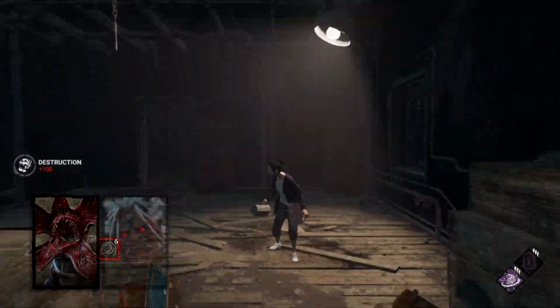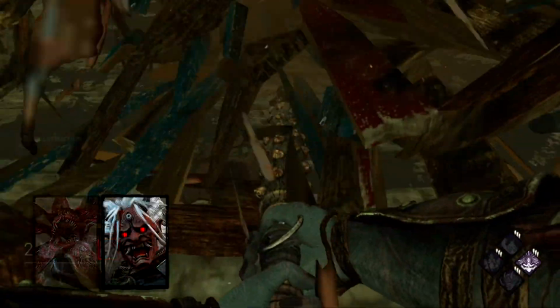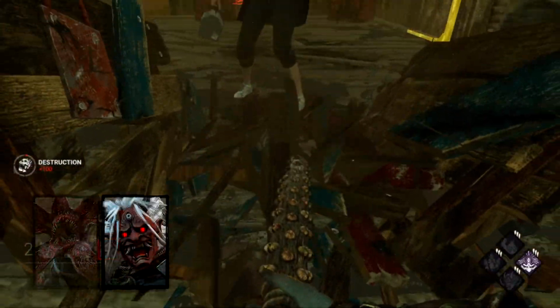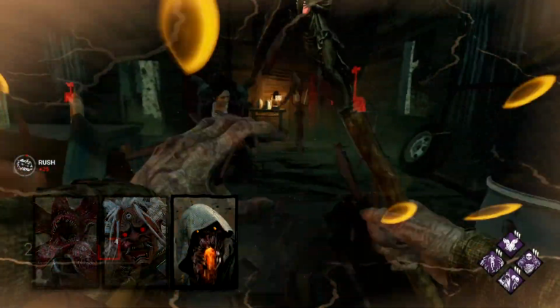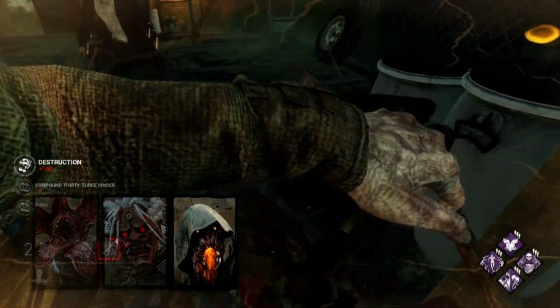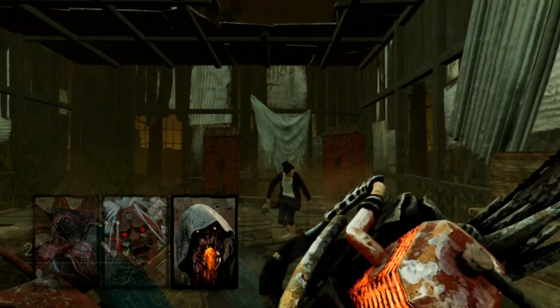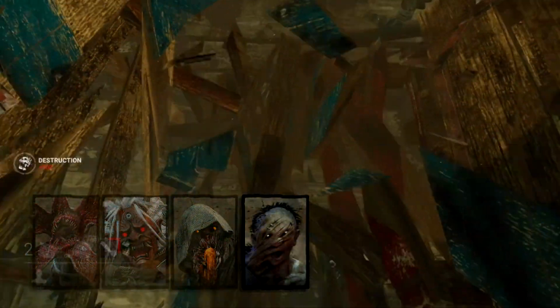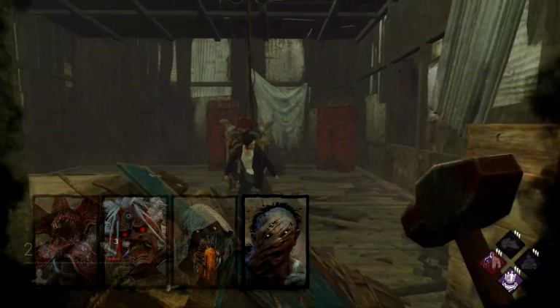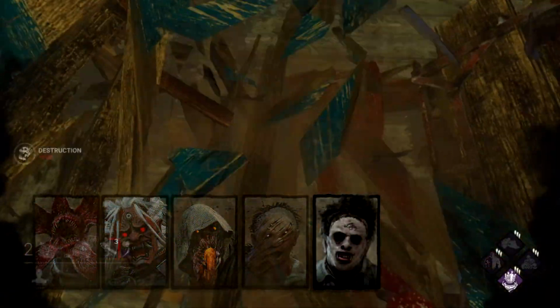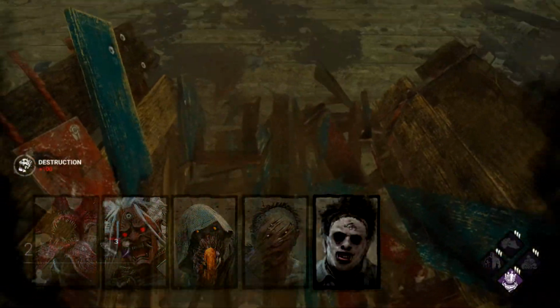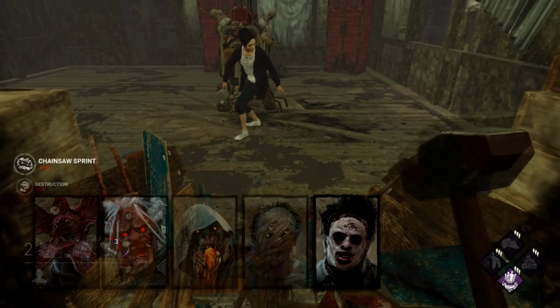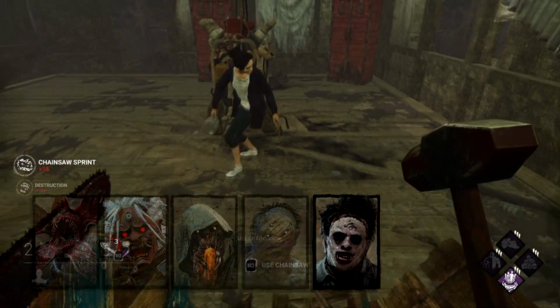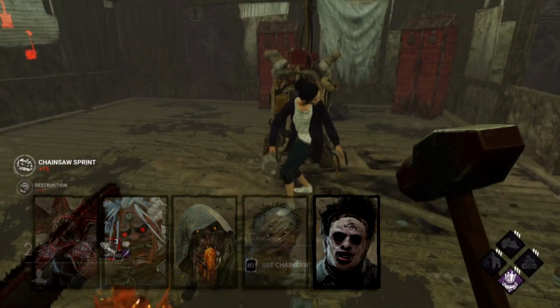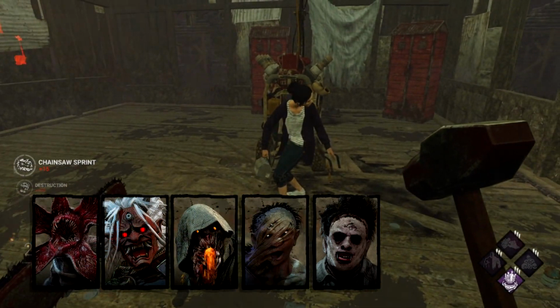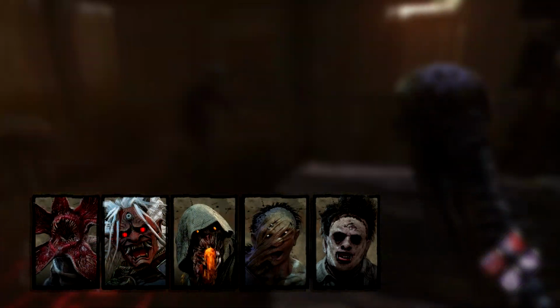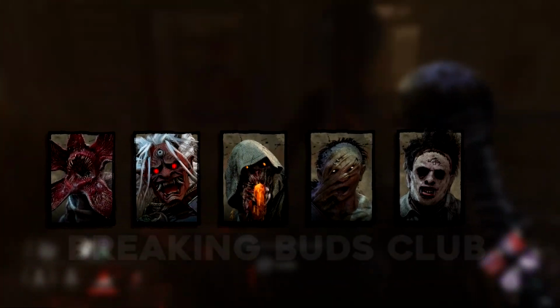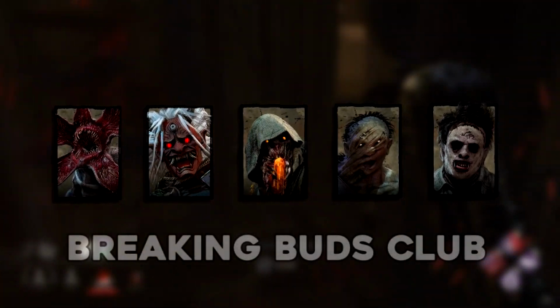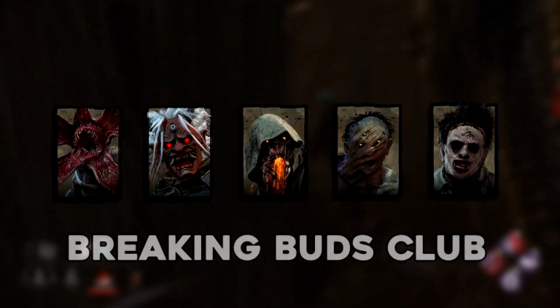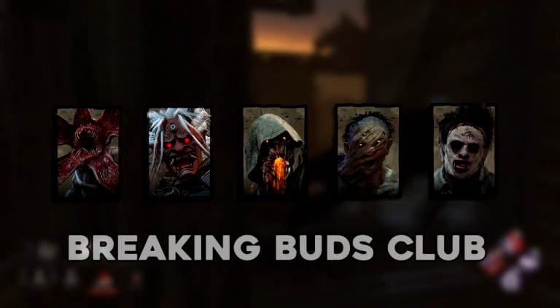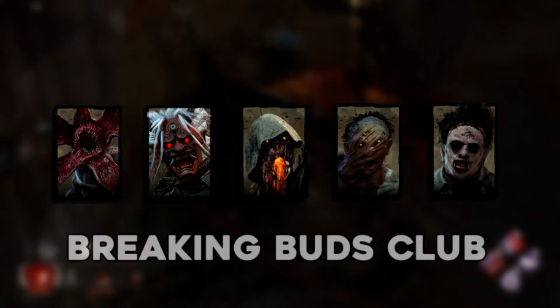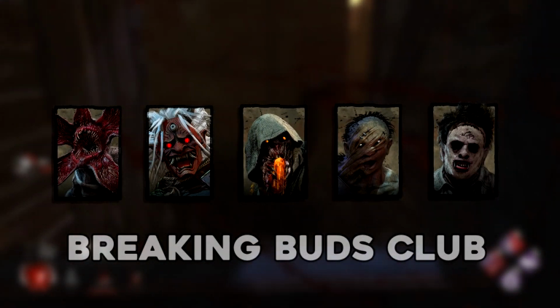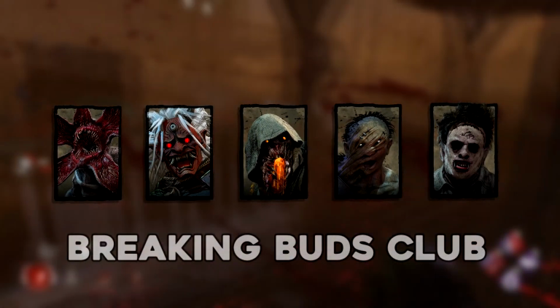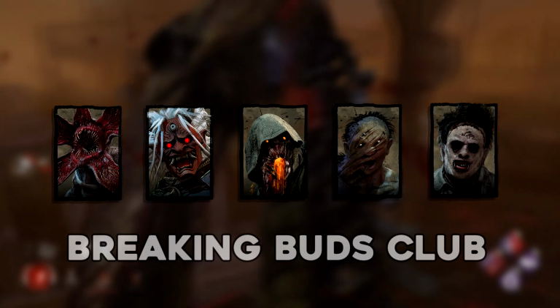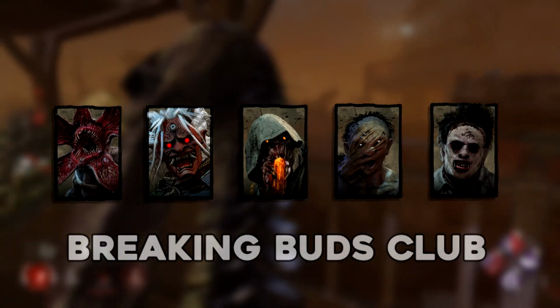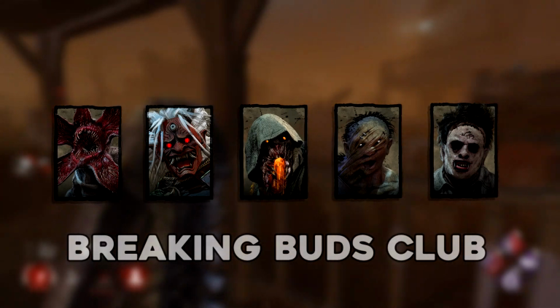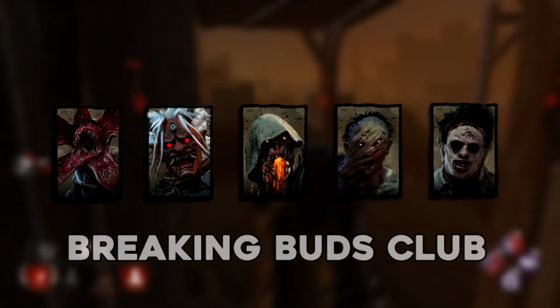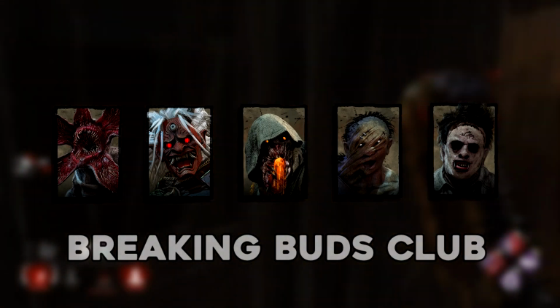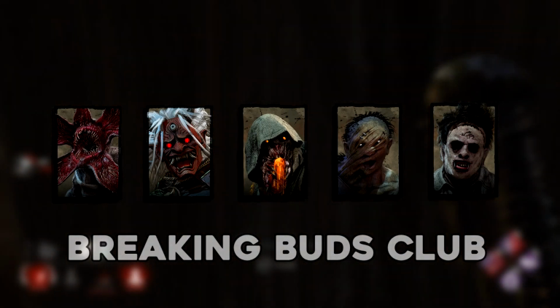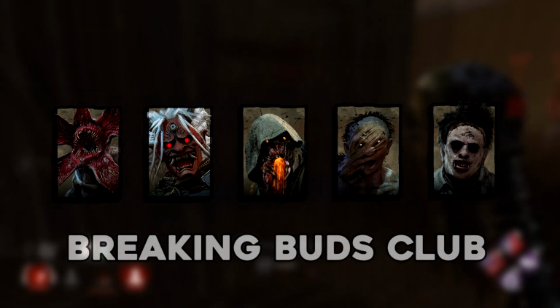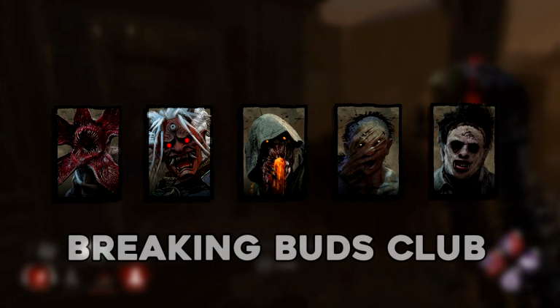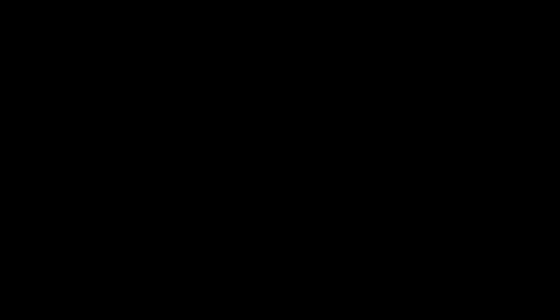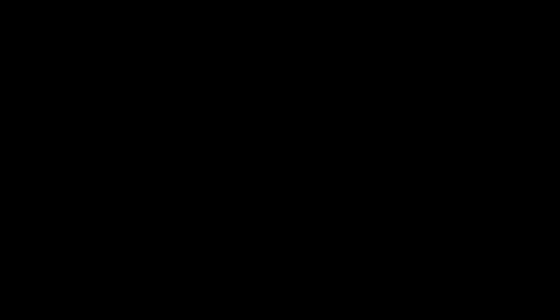Demogorgon, Oni, Blight, Billy, and Bubba can instantly break pallets by using their powers. We aren't going to use them here, as that's not particularly interesting, but it's worth taking note of. Technically, that's the fastest you can do it, but yeah, technicality.